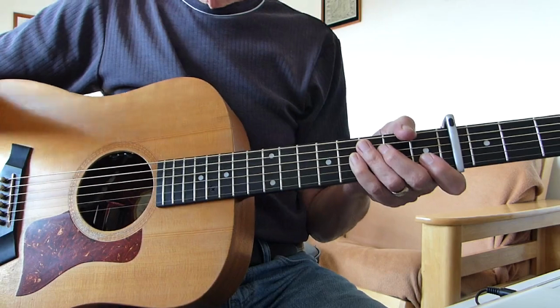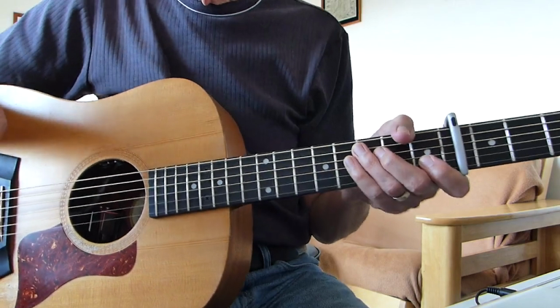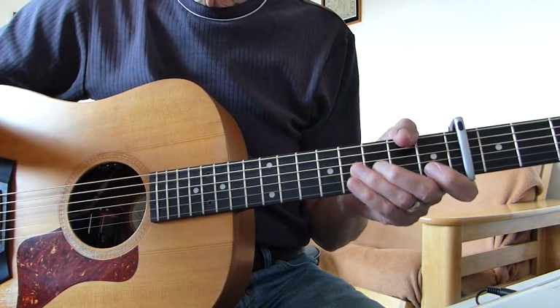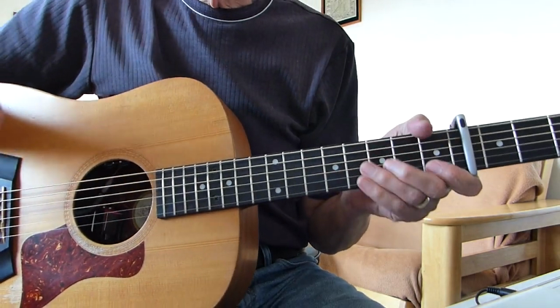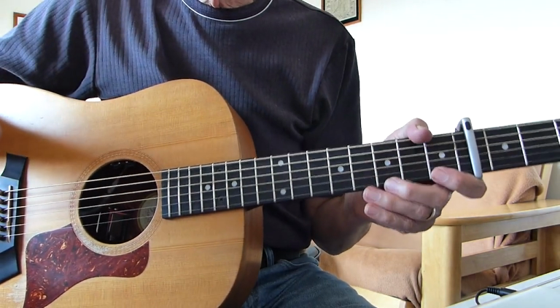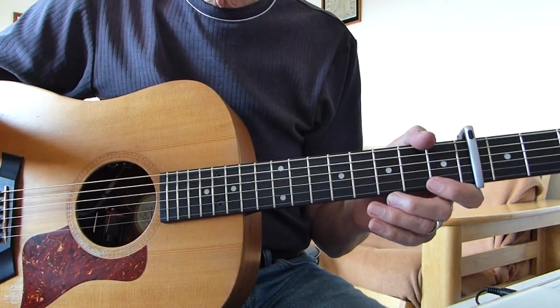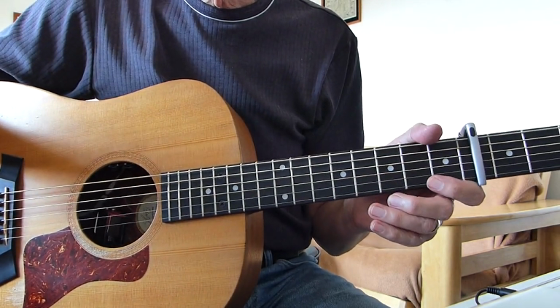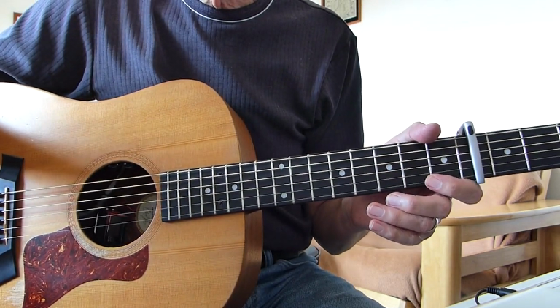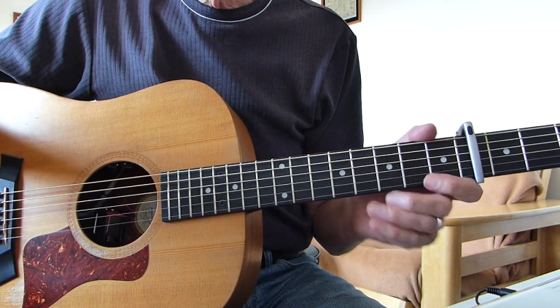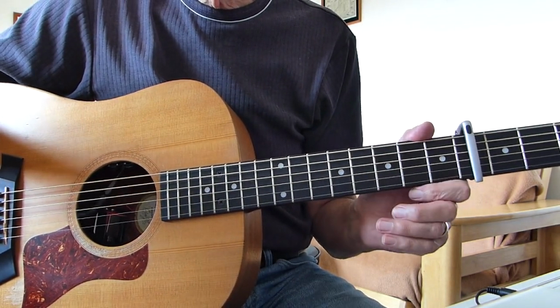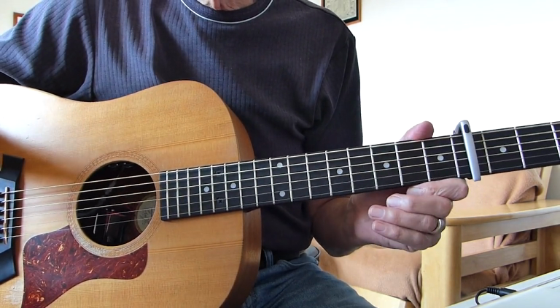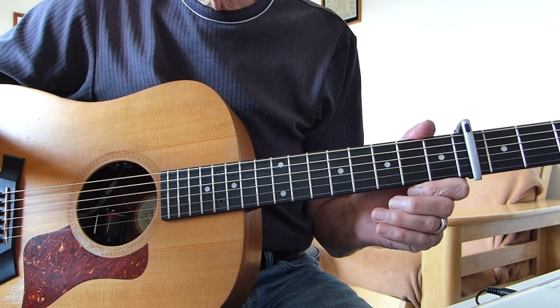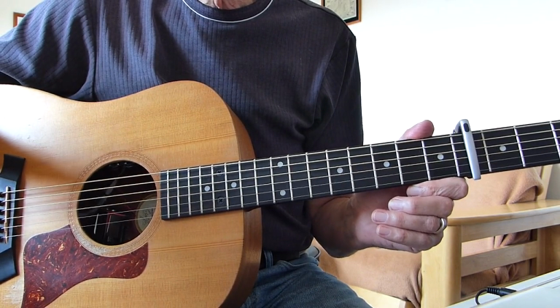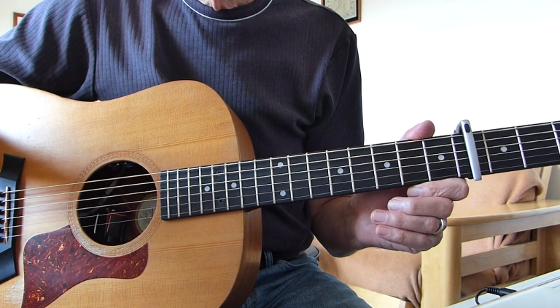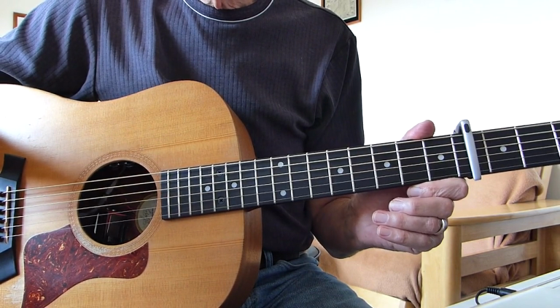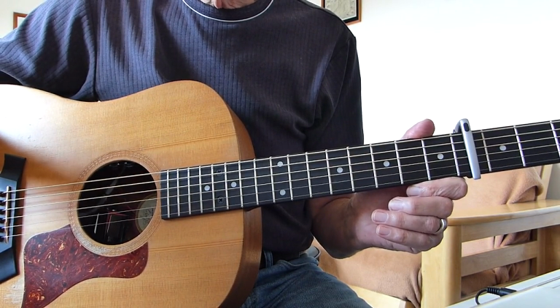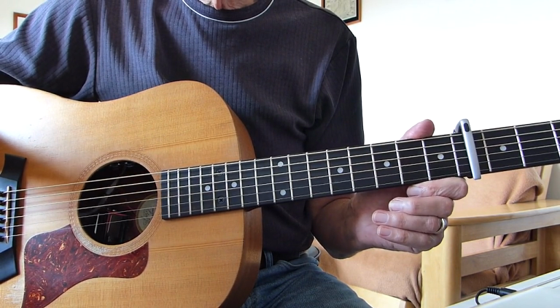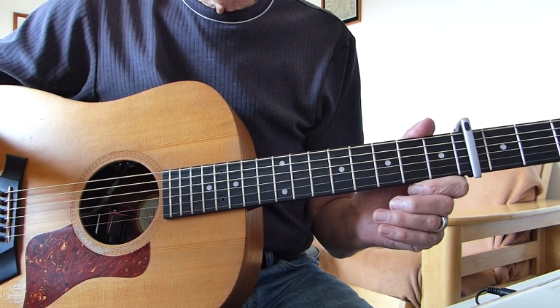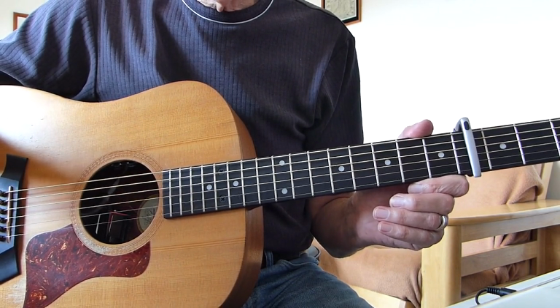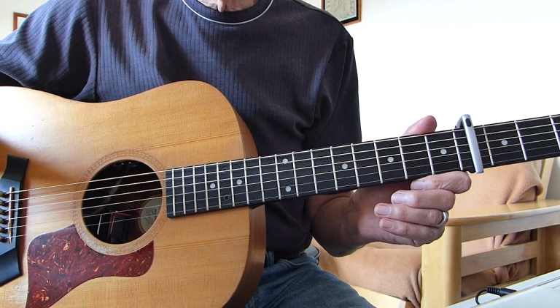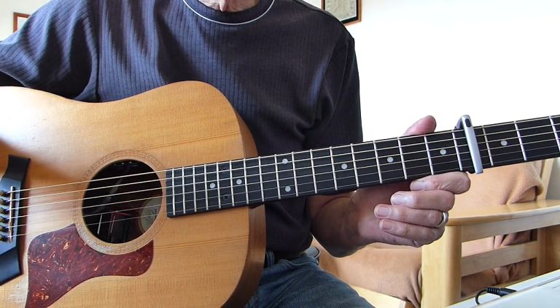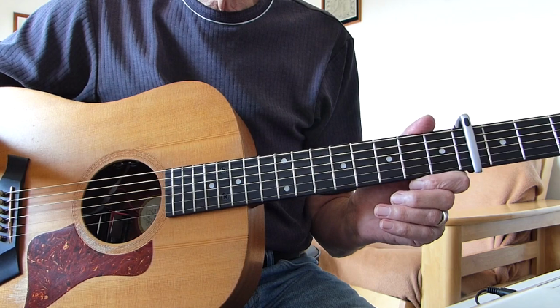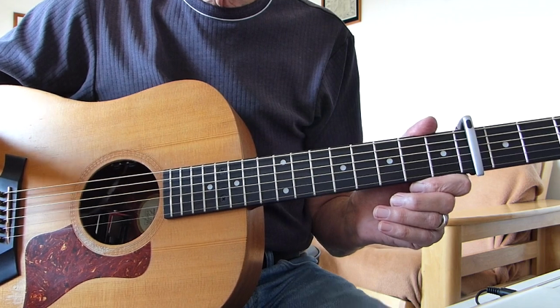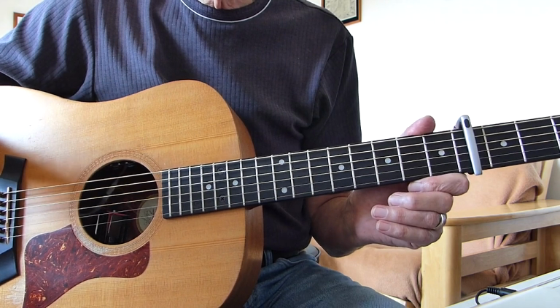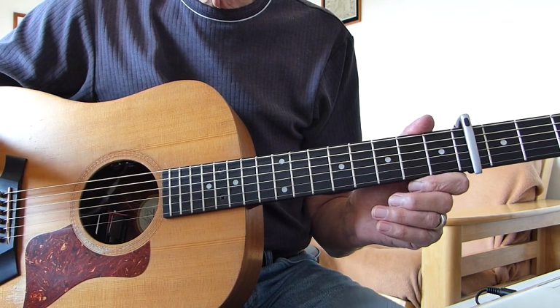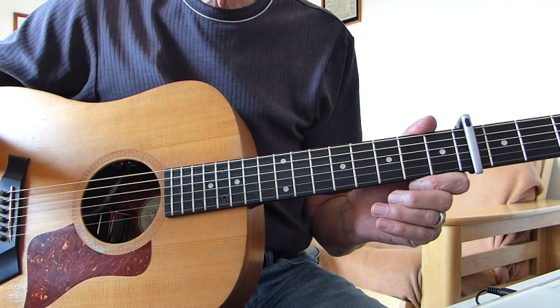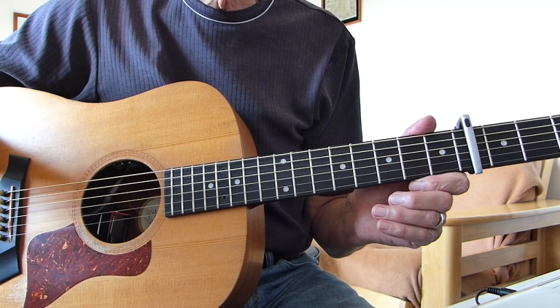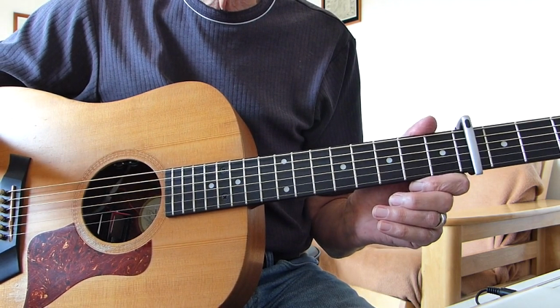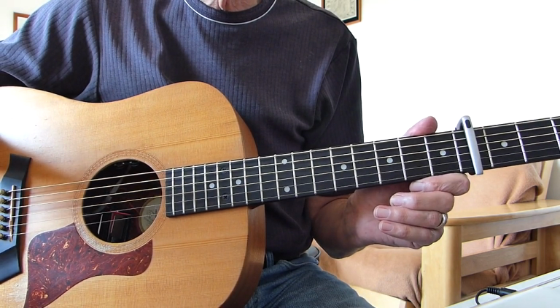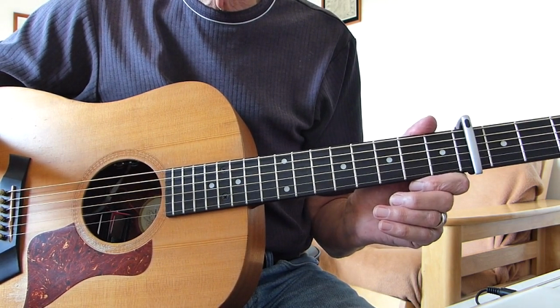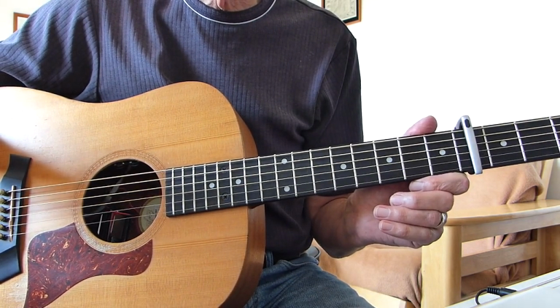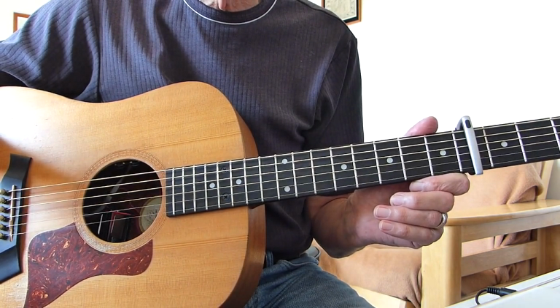Well, hi there Pluckers, Iversawfinger again with you. Thanks indeed for joining me, Iversawfinger, for another guitar lesson. This one is in response to a request I've had from one of my viewers for a lesson on a song called Heading South by a gentleman called Zach Bryan.